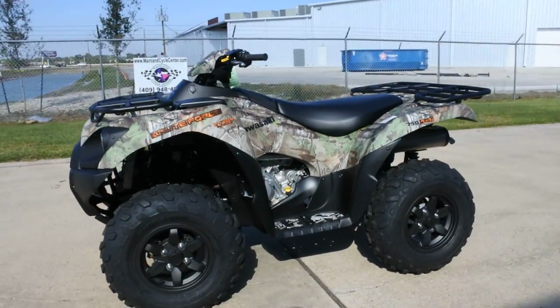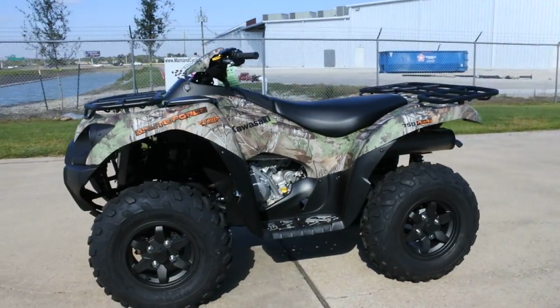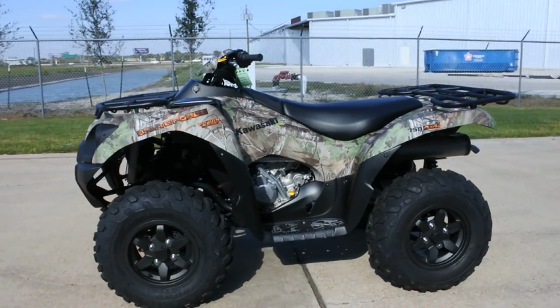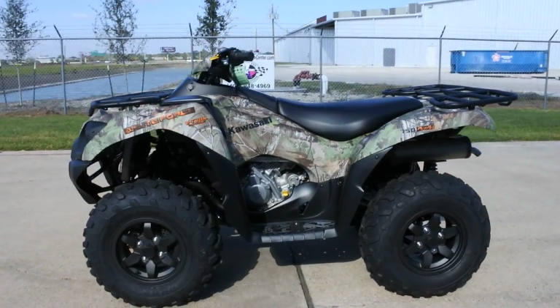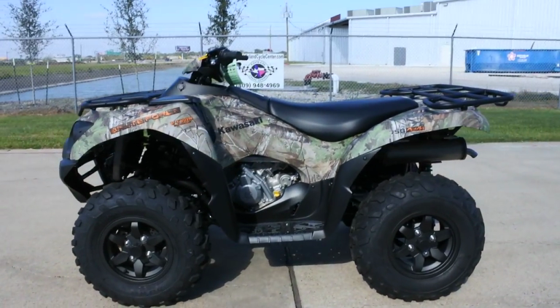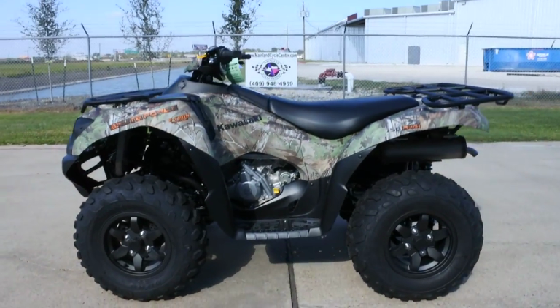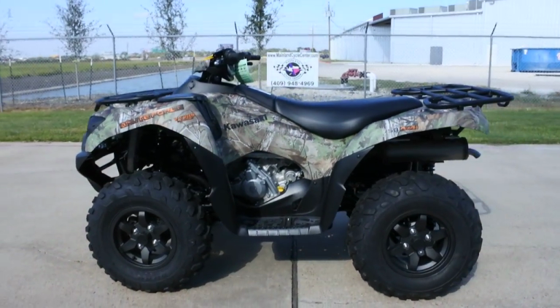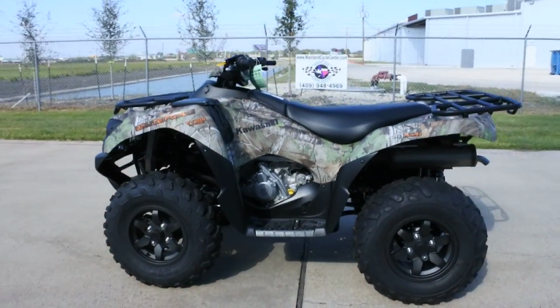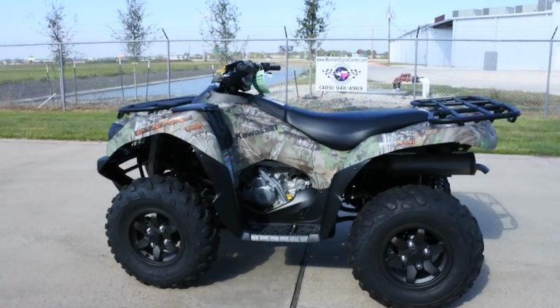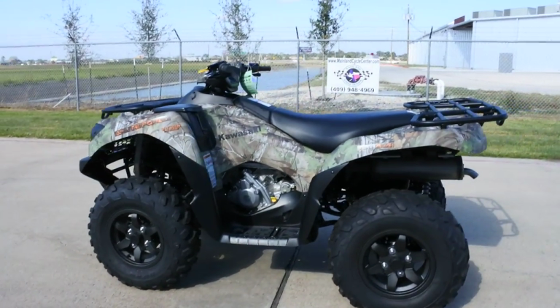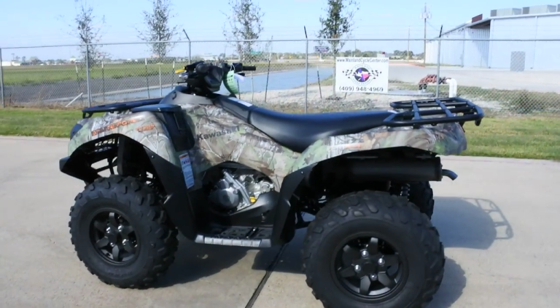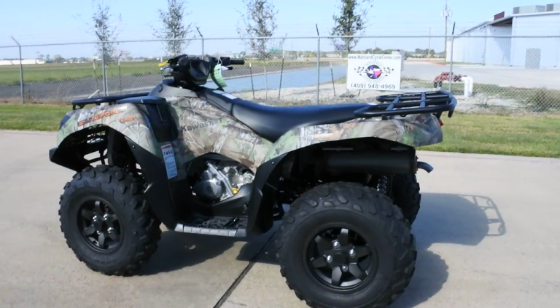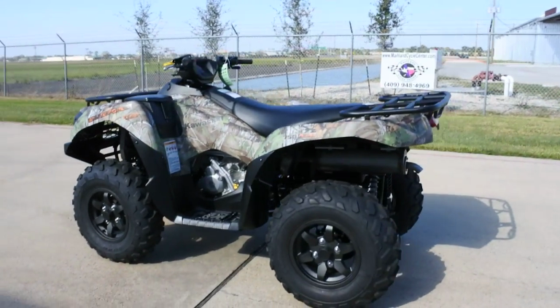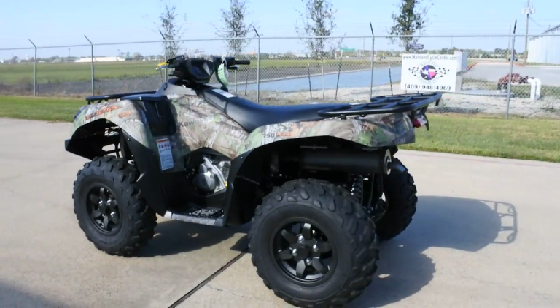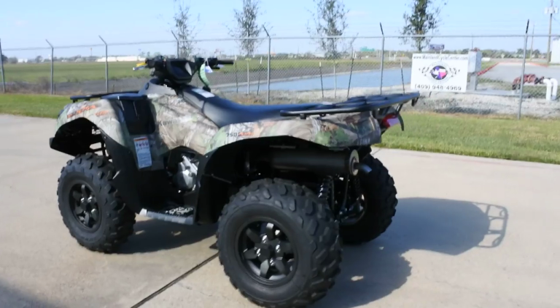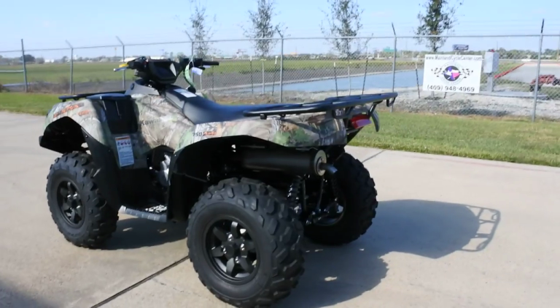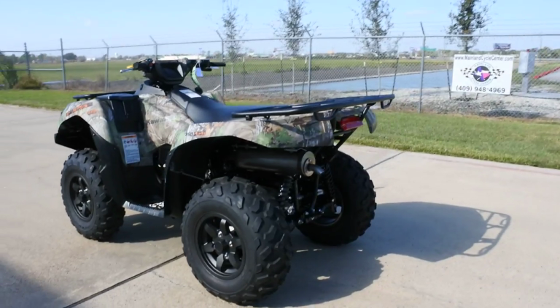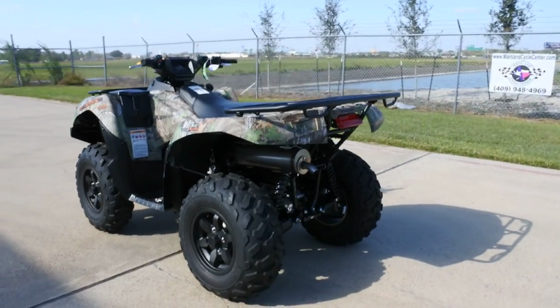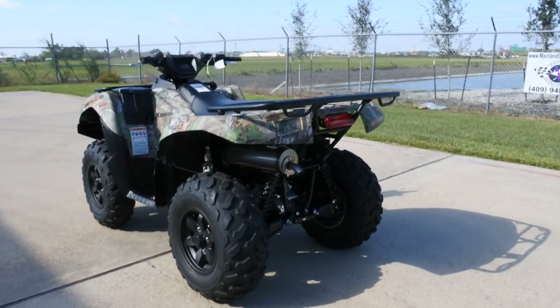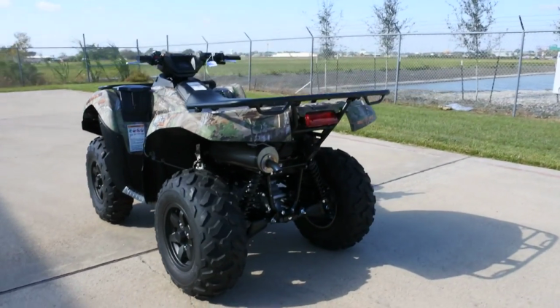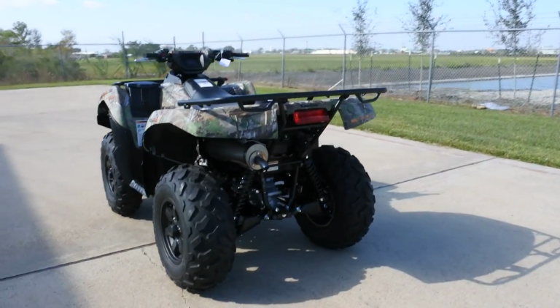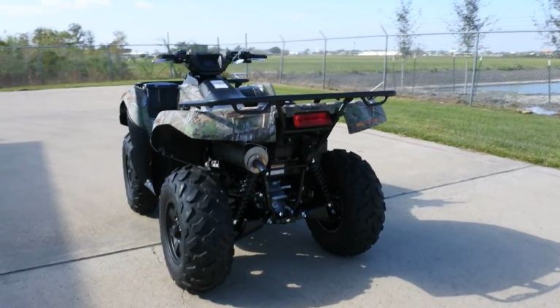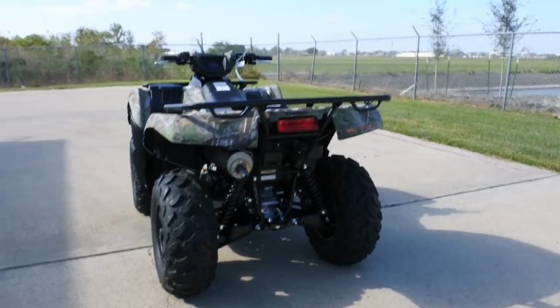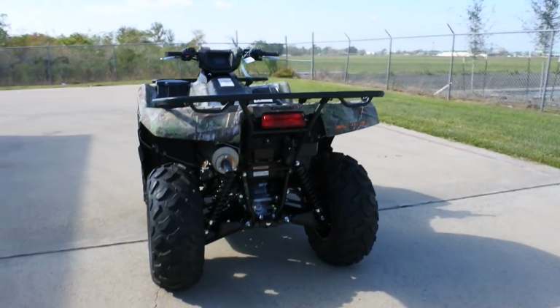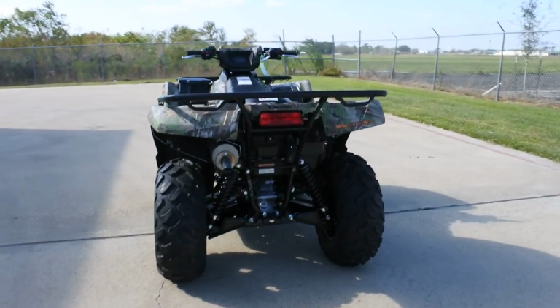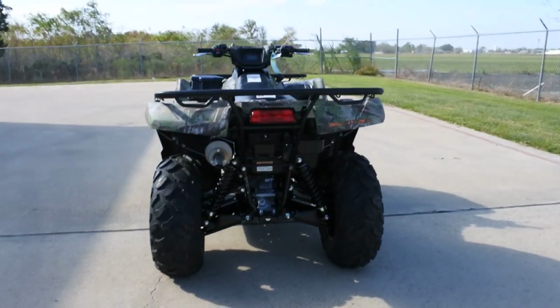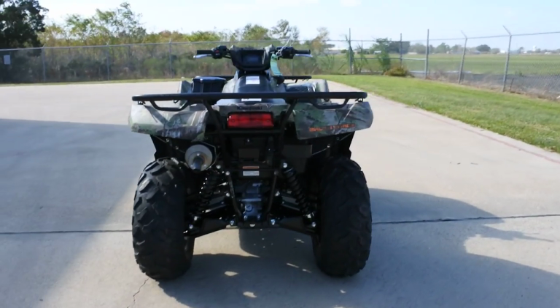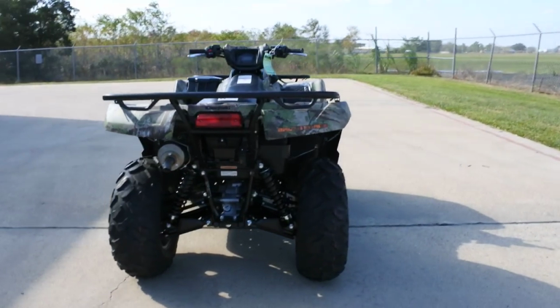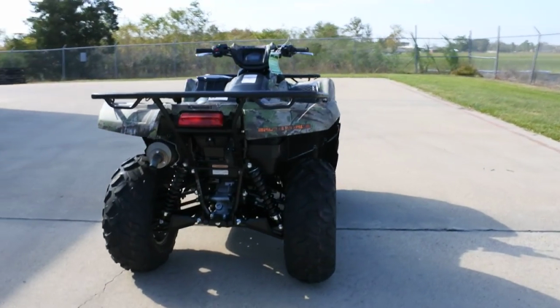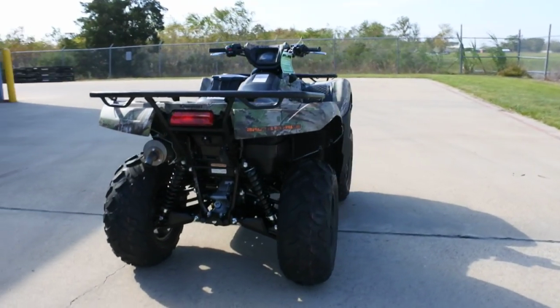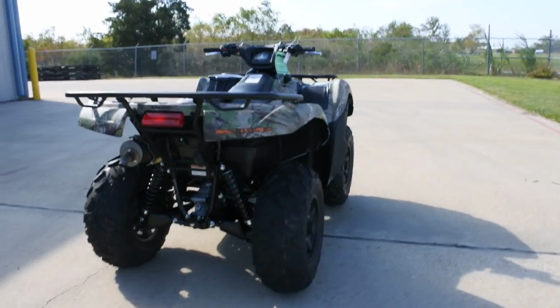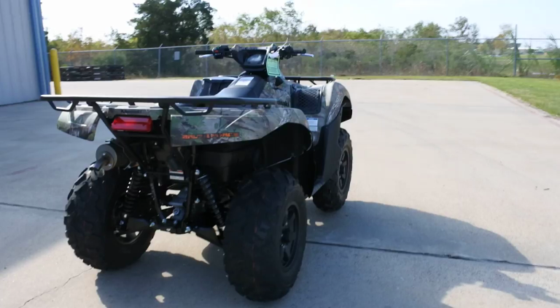750cc V-twin, liquid-cooled, fuel-injected. This is equipped with power steering and fully independent suspension.